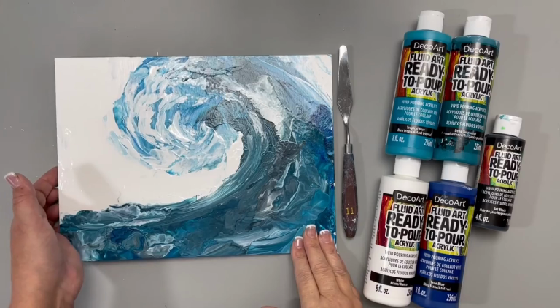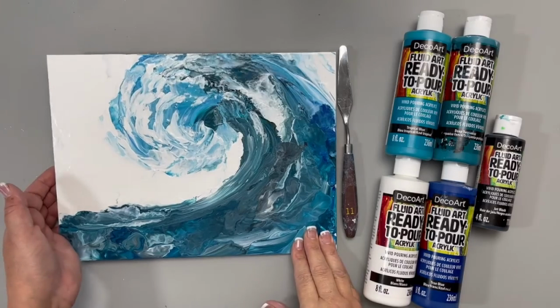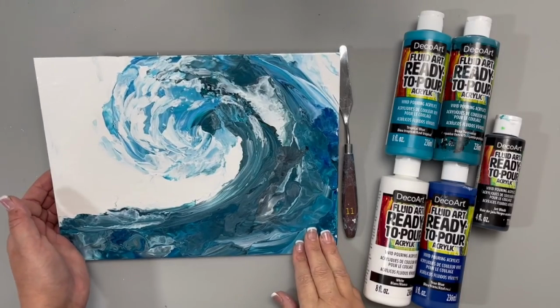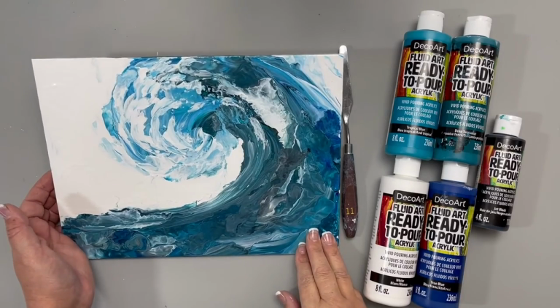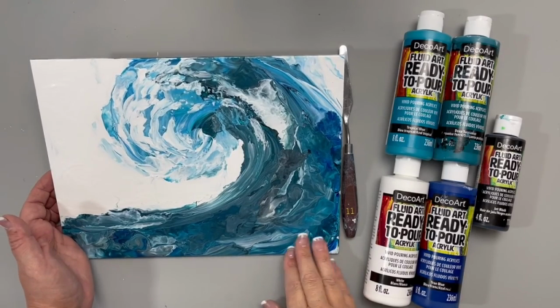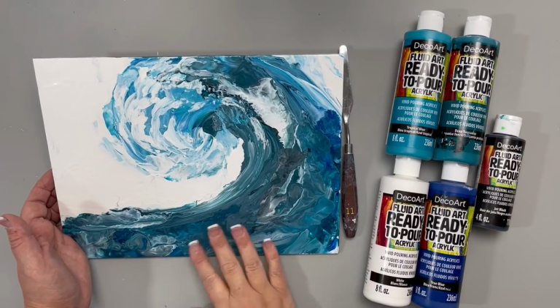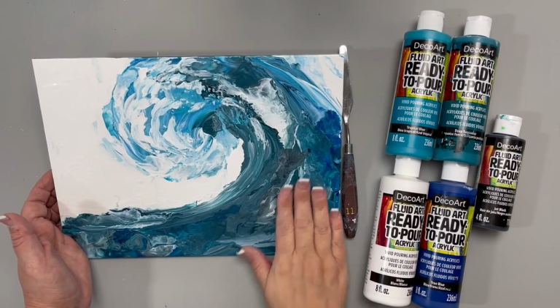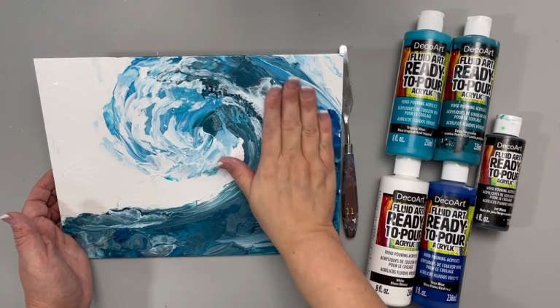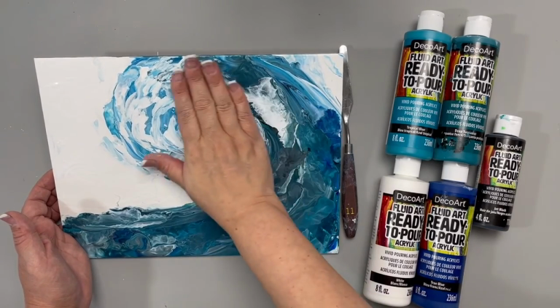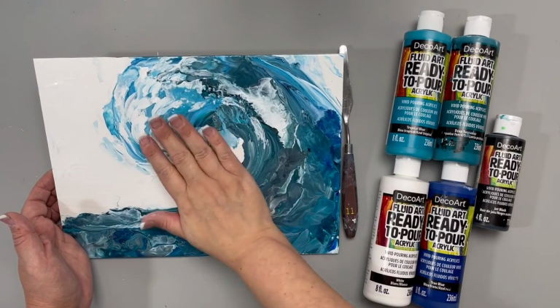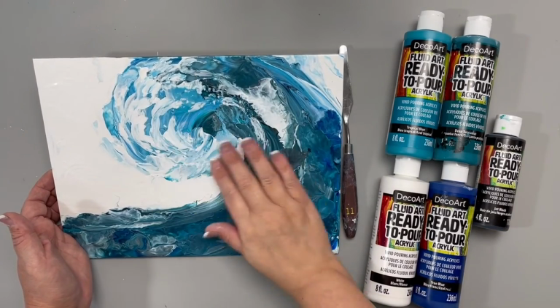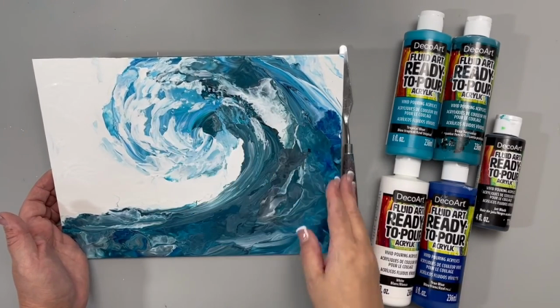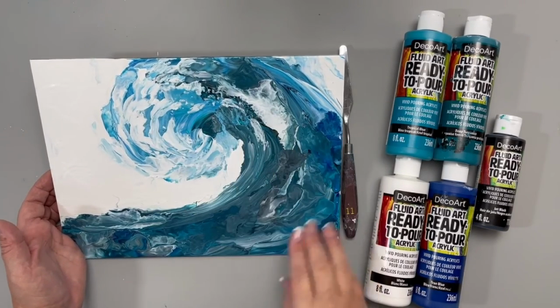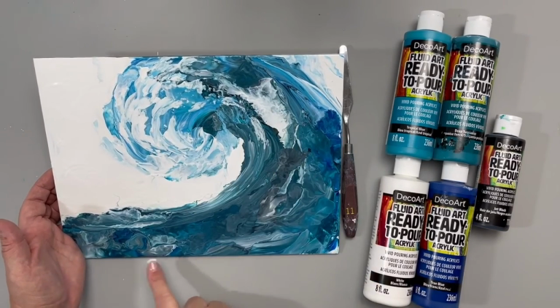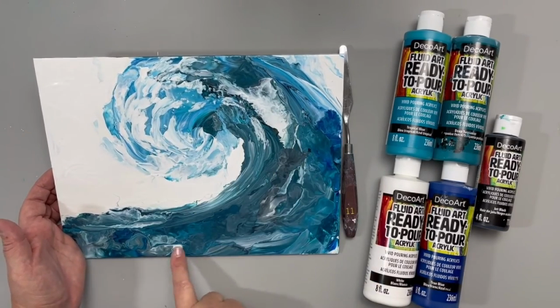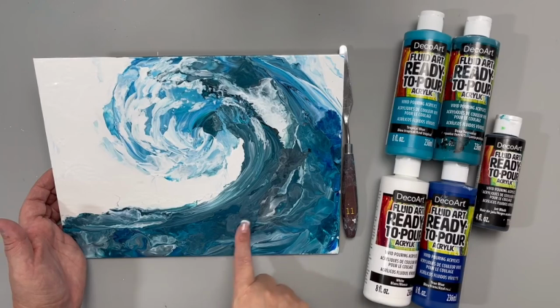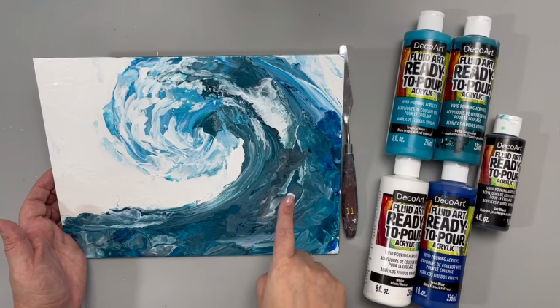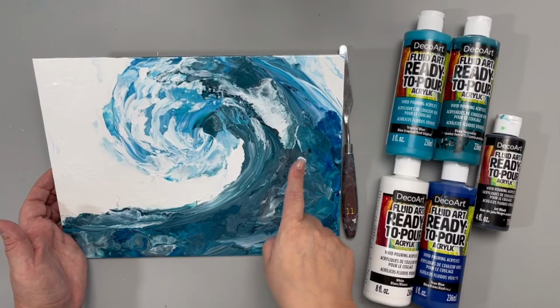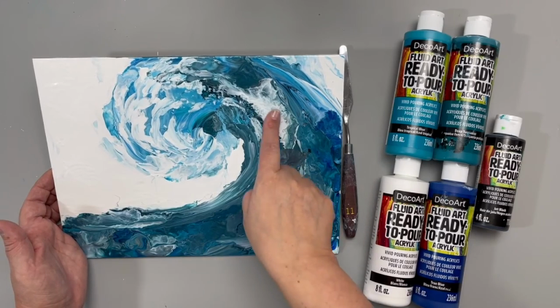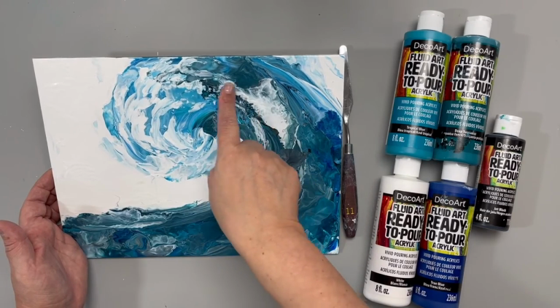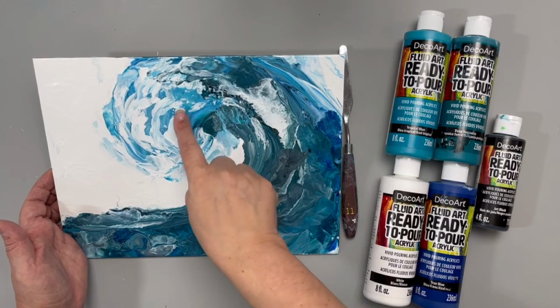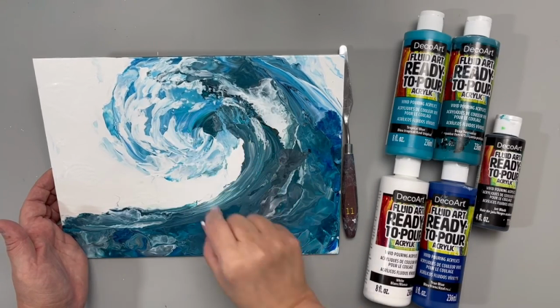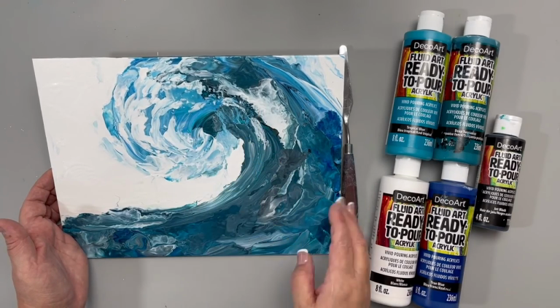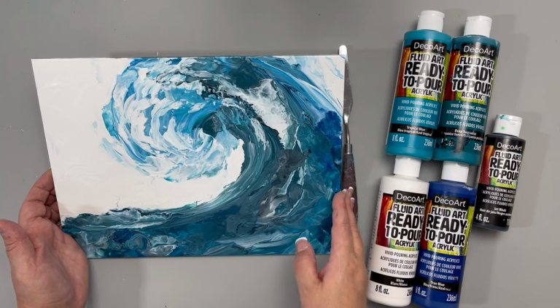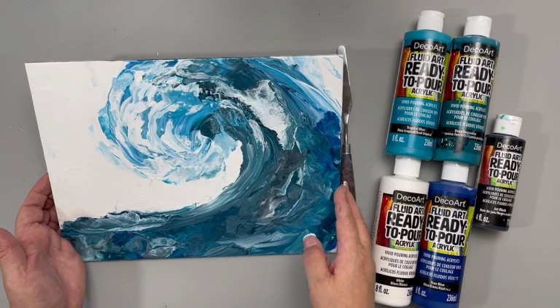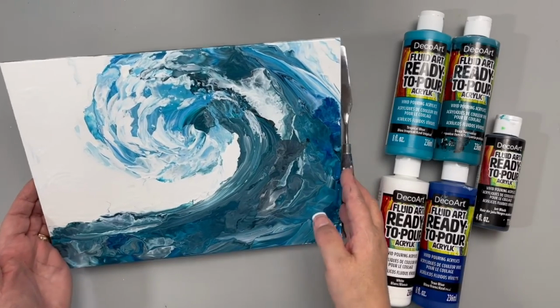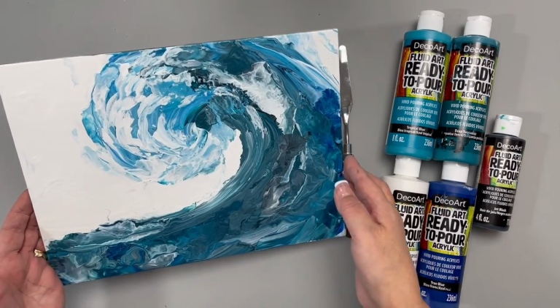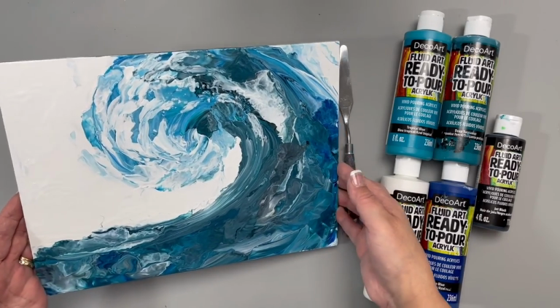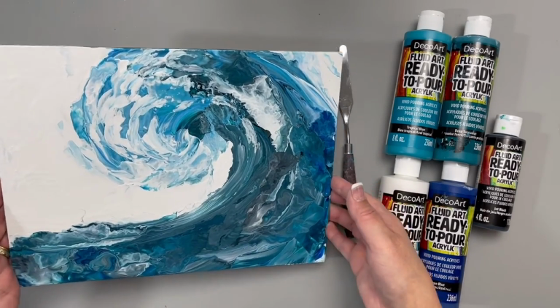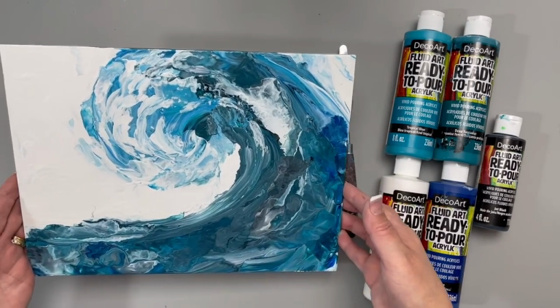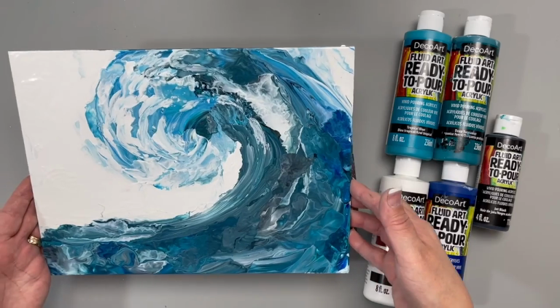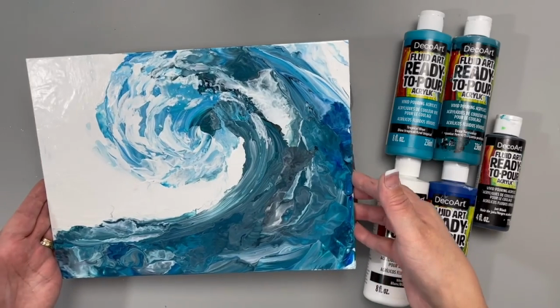Our wave pour is completely dry and look at all that movement and beautiful color. I hope you'll give this wave acrylic pour a try.